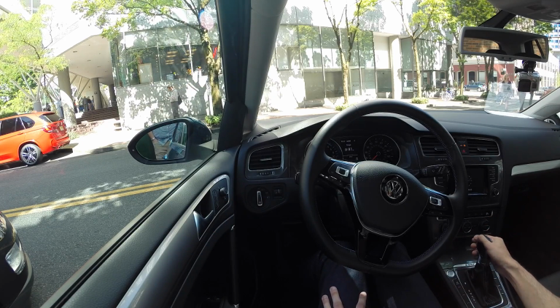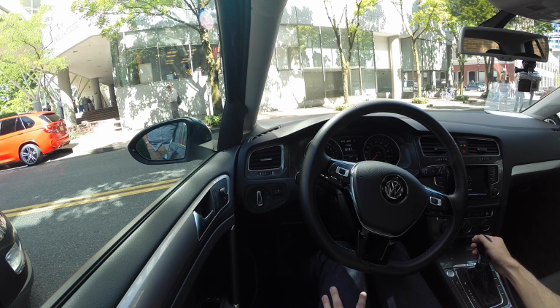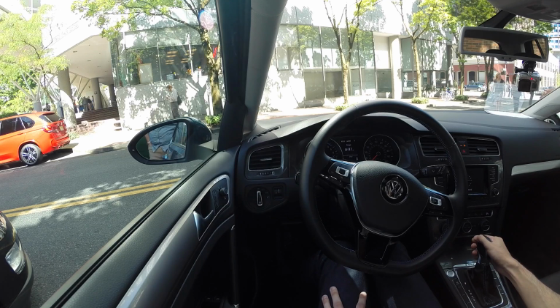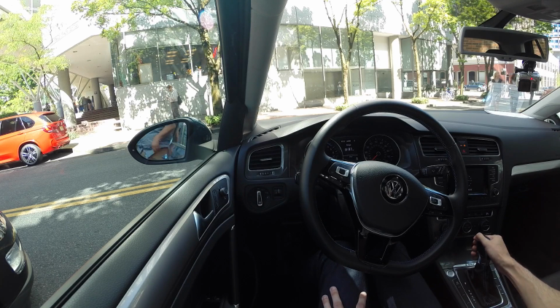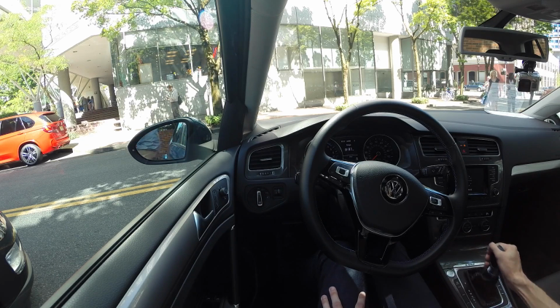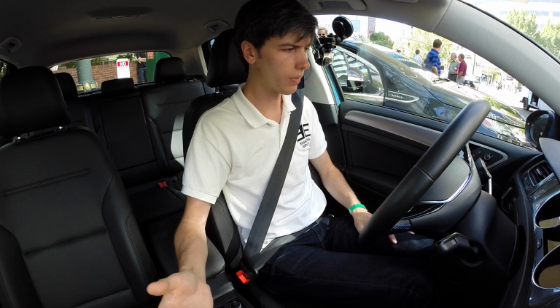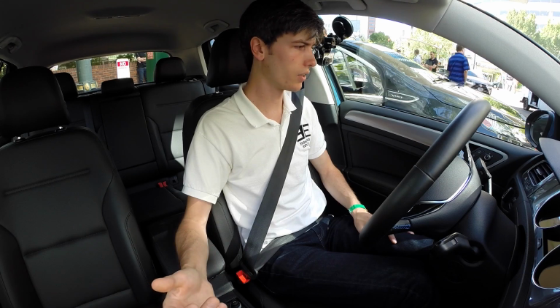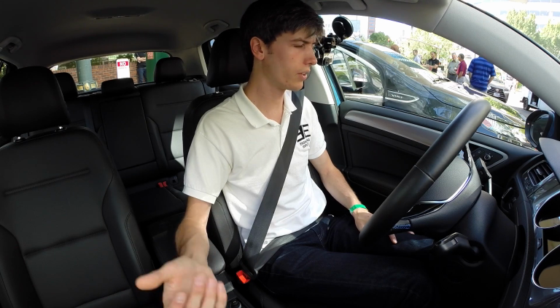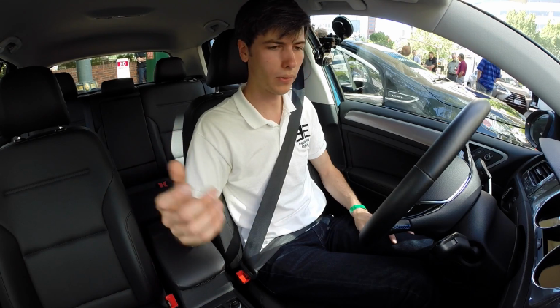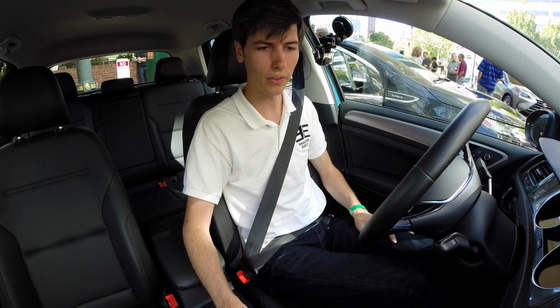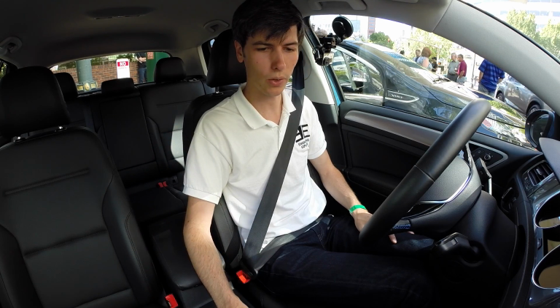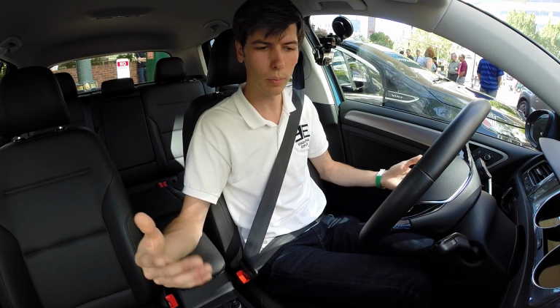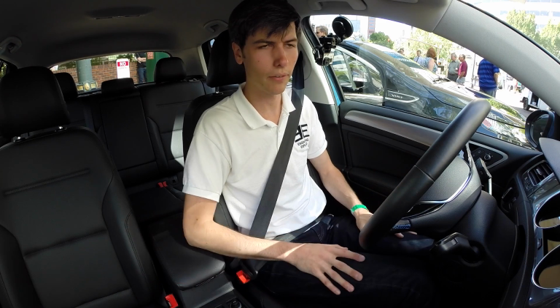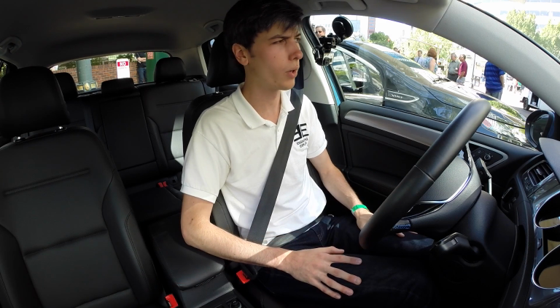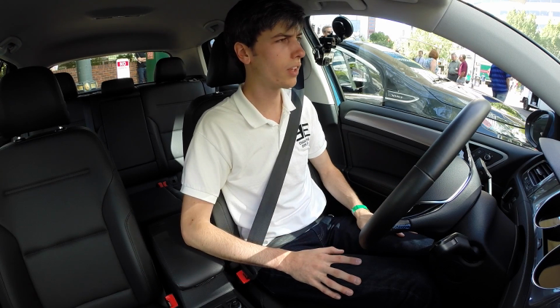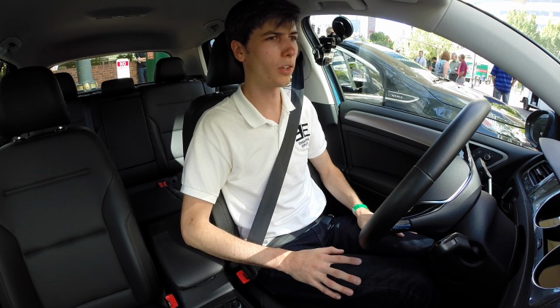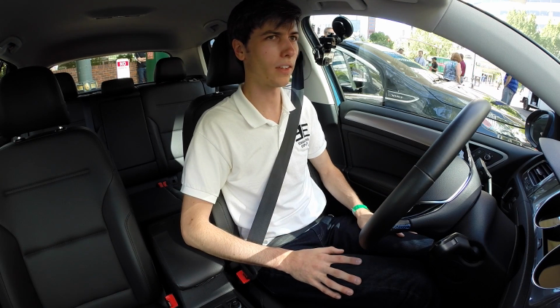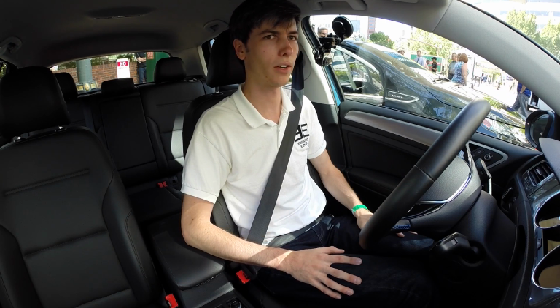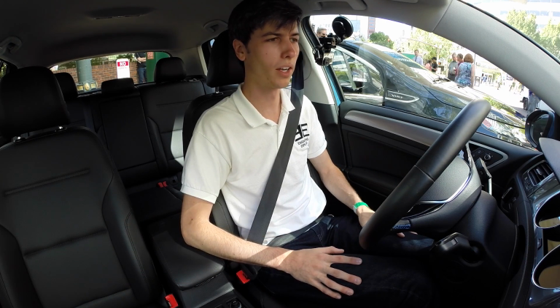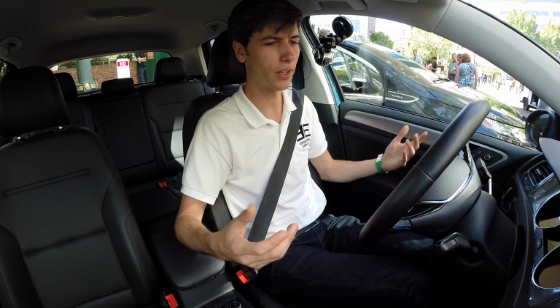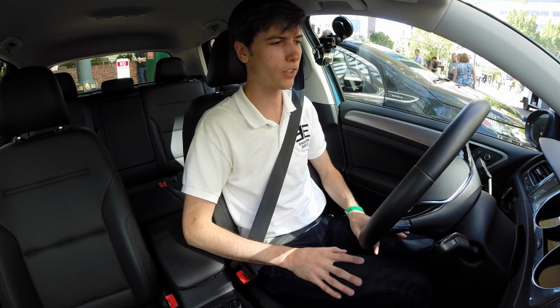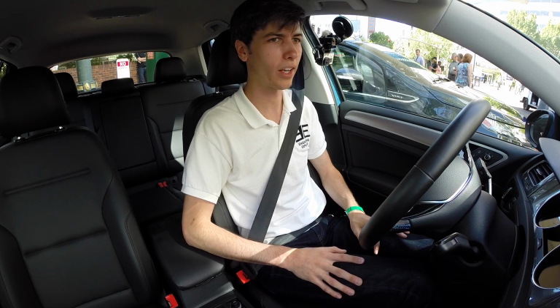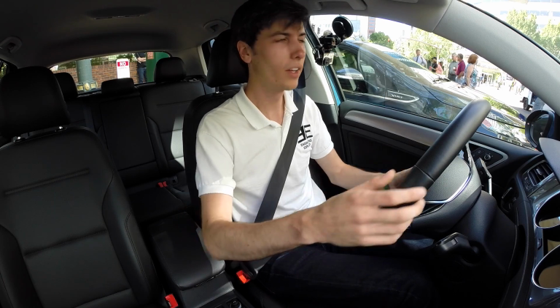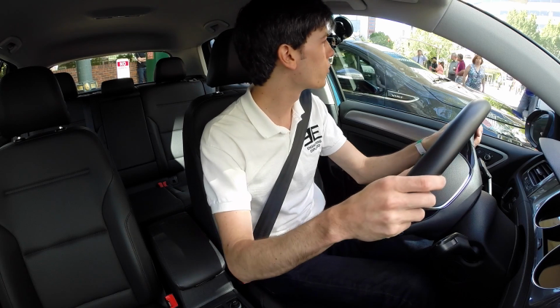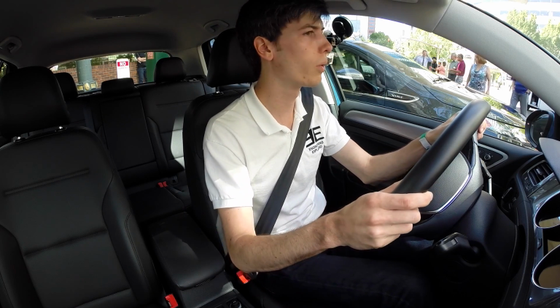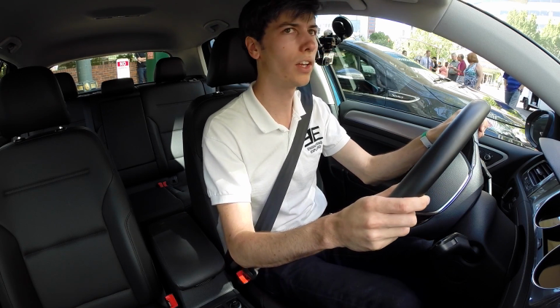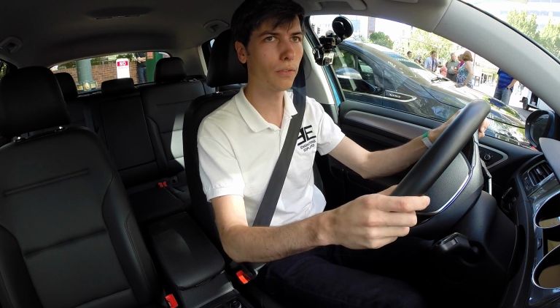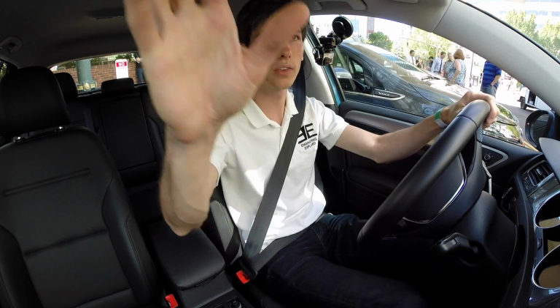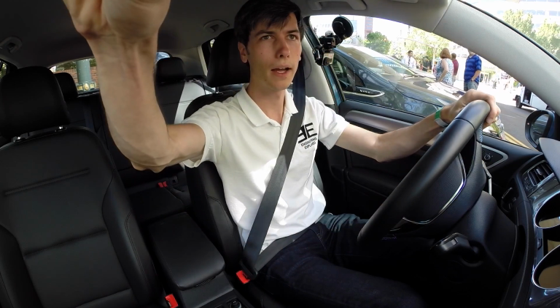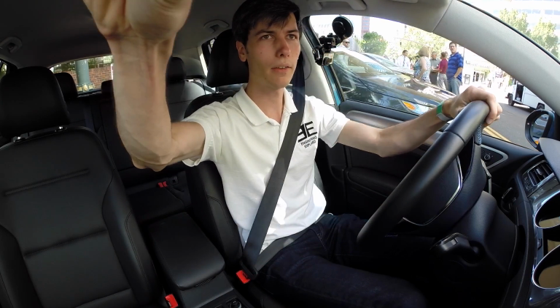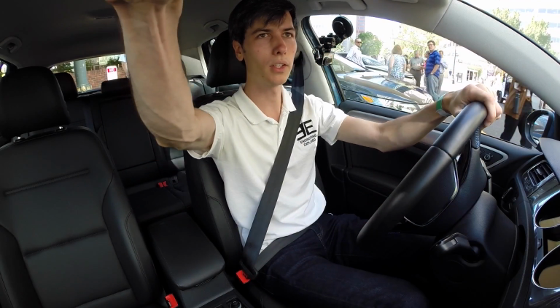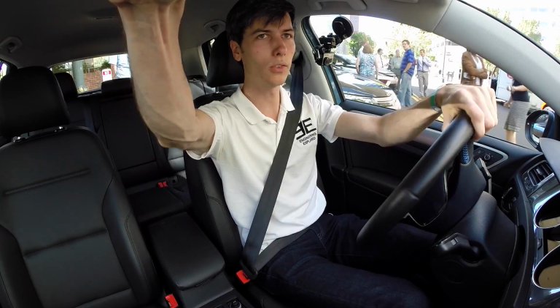Let's go ahead and take it for a quick test drive. We've got it in drive and the weird thing about these electric cars is when you put it in drive, there's no signal — you don't get the gear shift or hear the engine starting up. So it's just kind of a weird sensation at first, but definitely something you get used to.